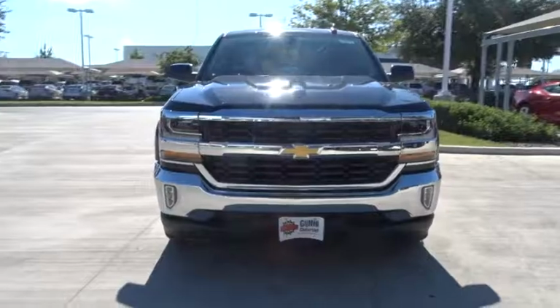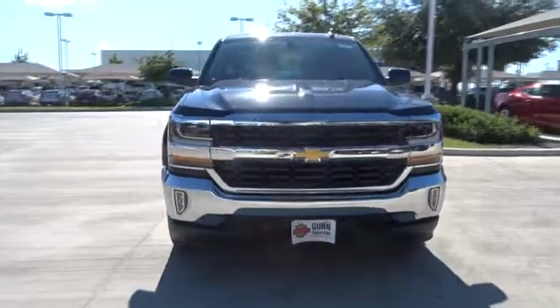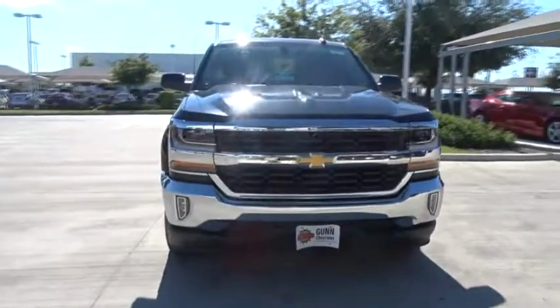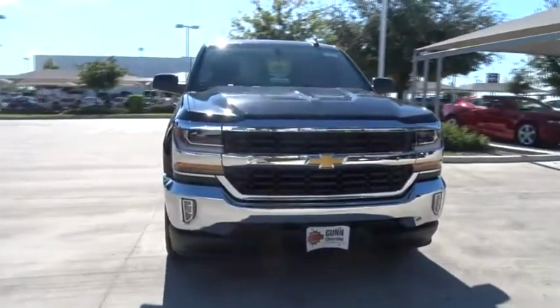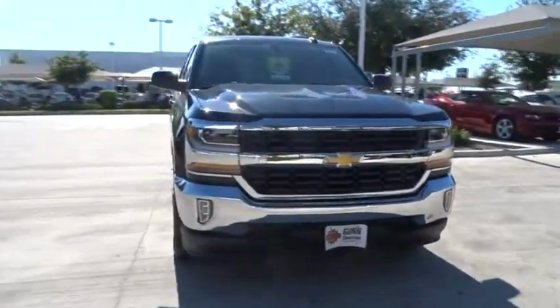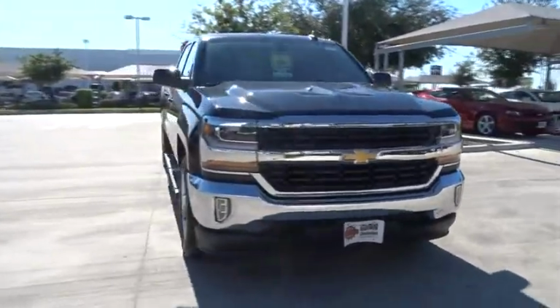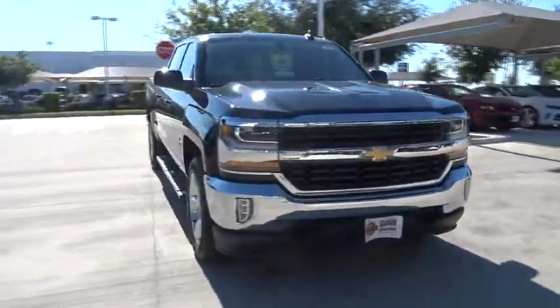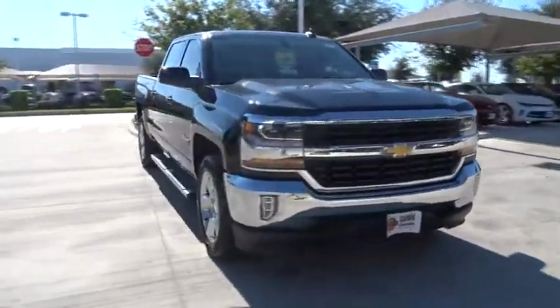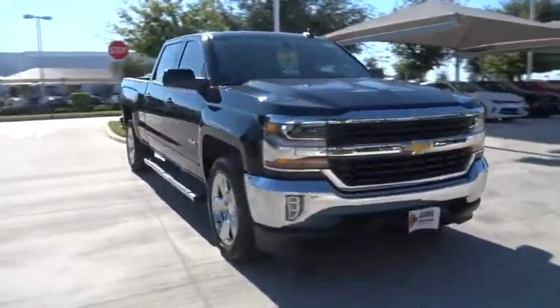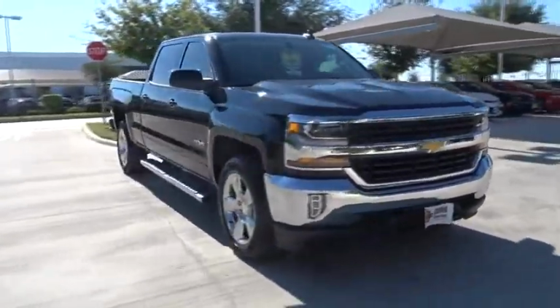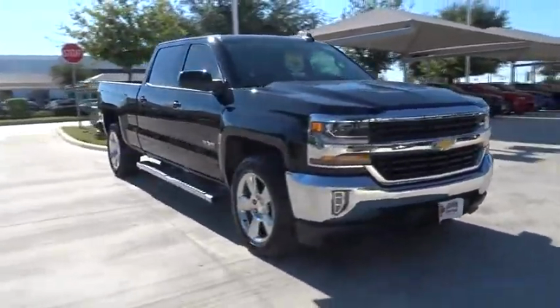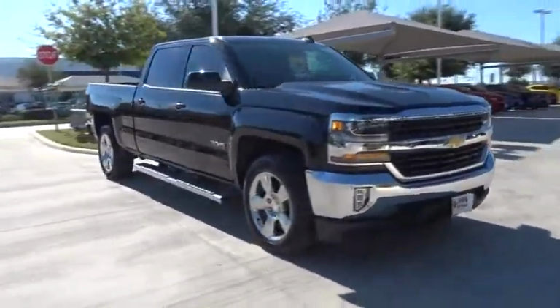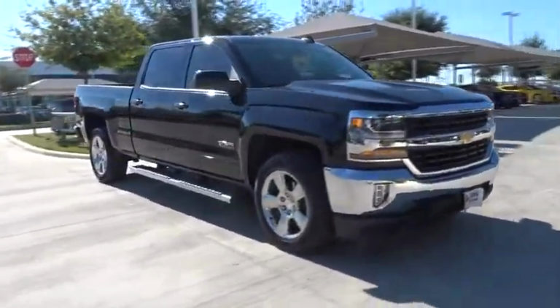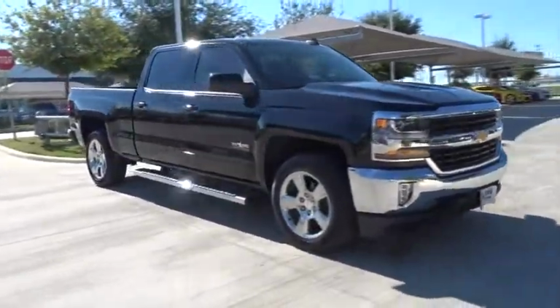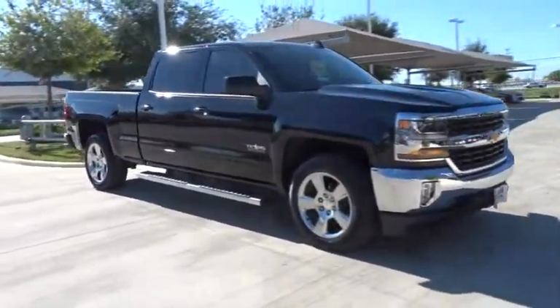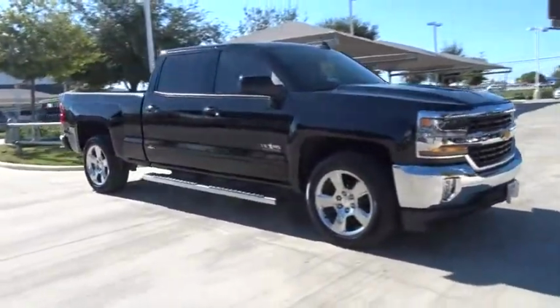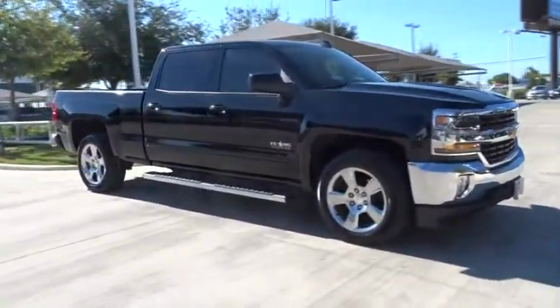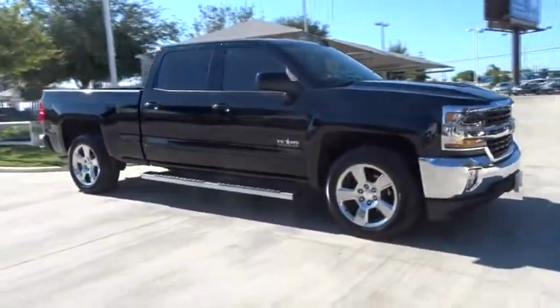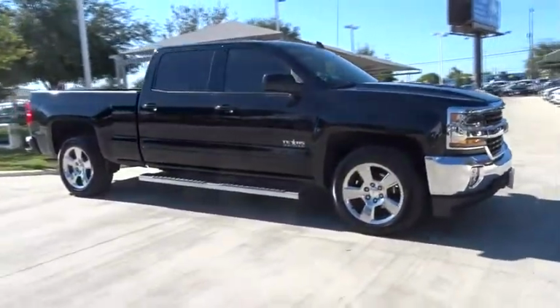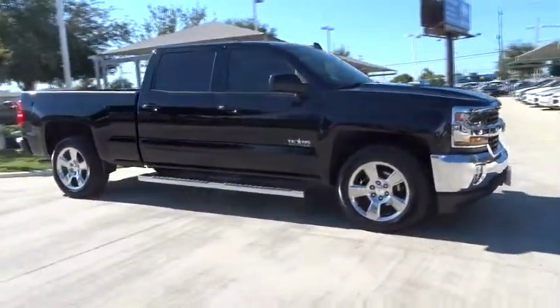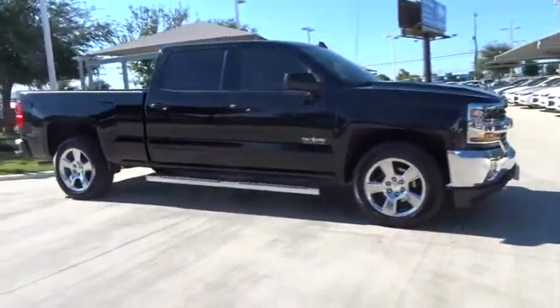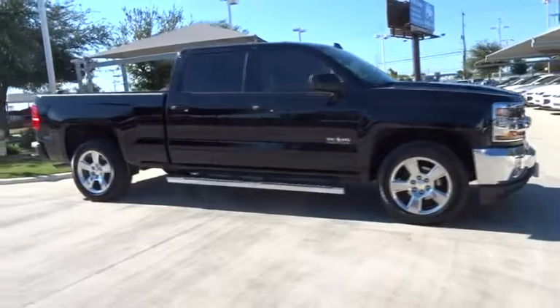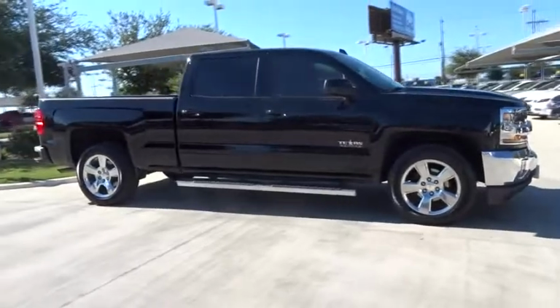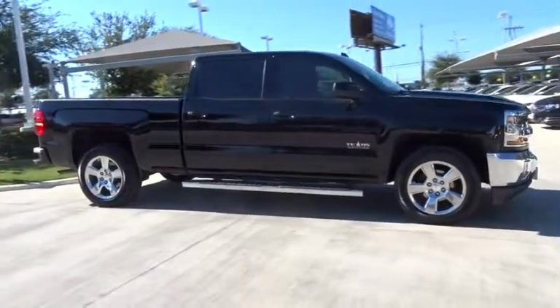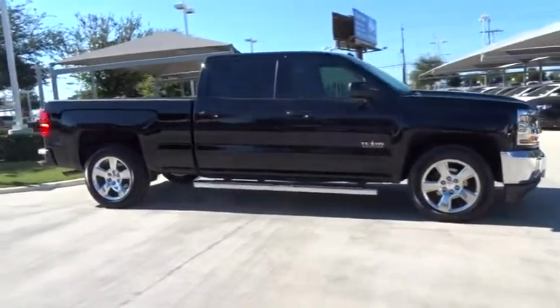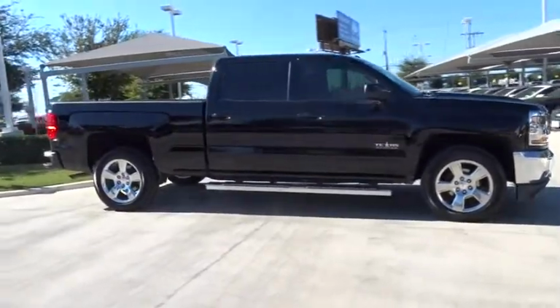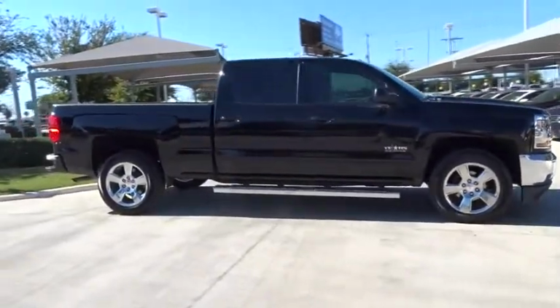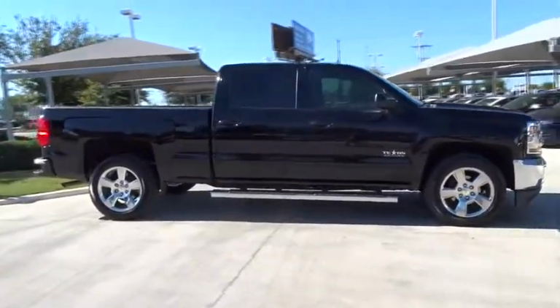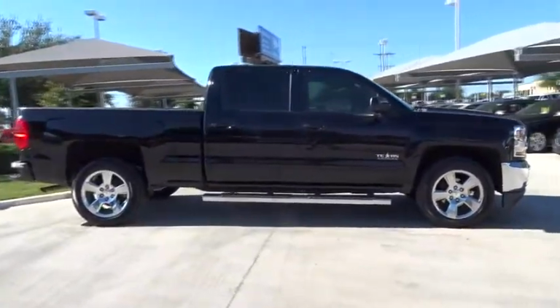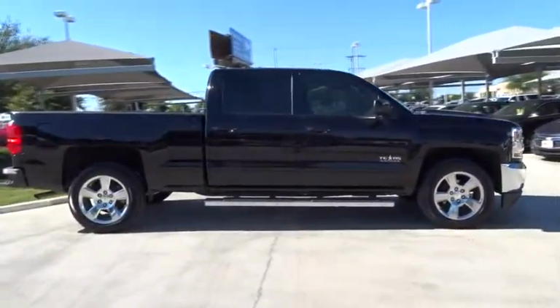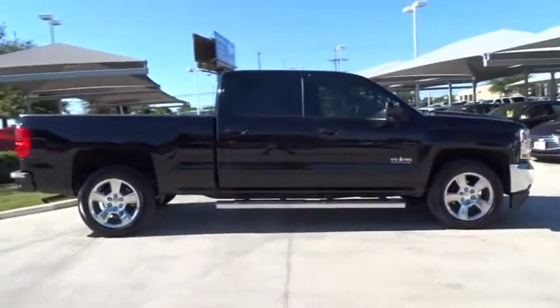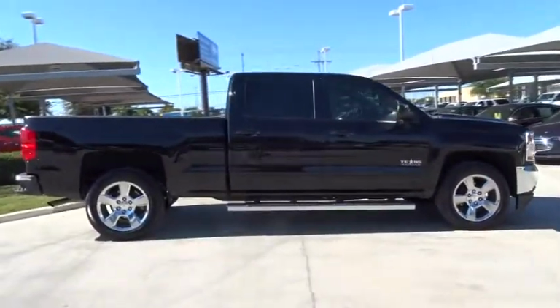The 2016 Chevrolet Silverado 1500. The Chevy Silverado 1500. Here are some of this vehicle's great options.